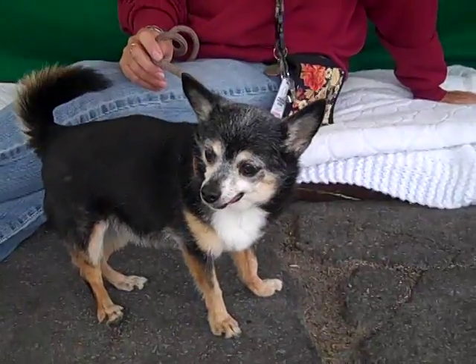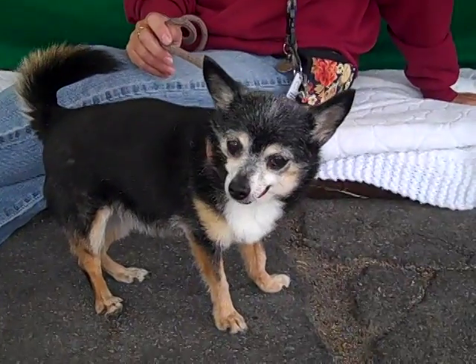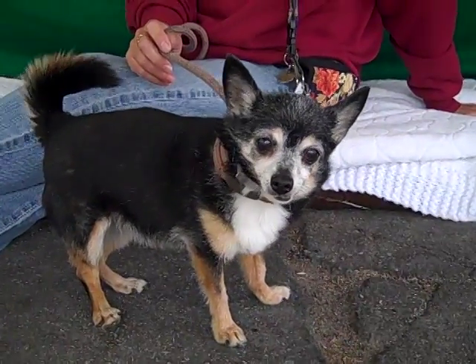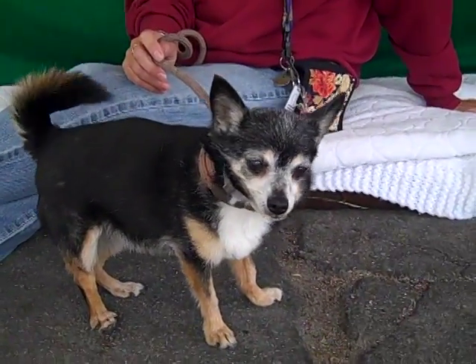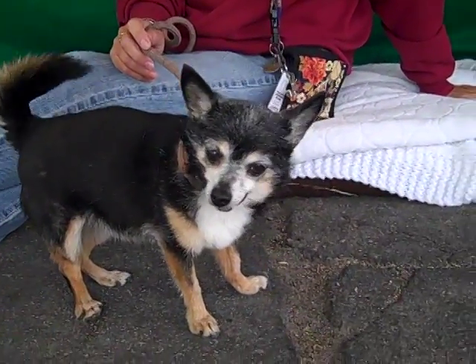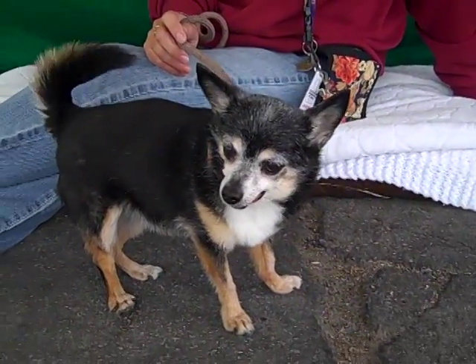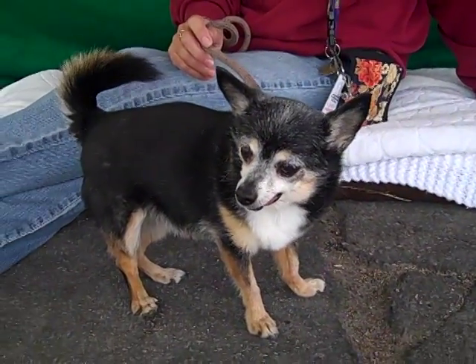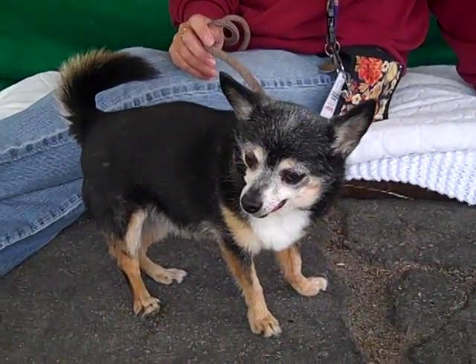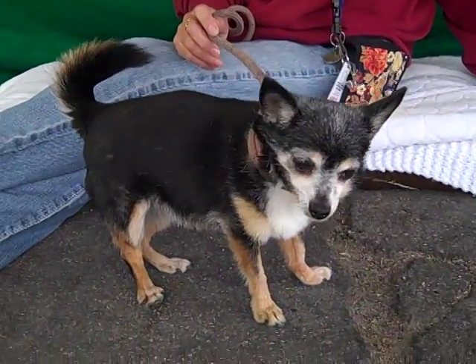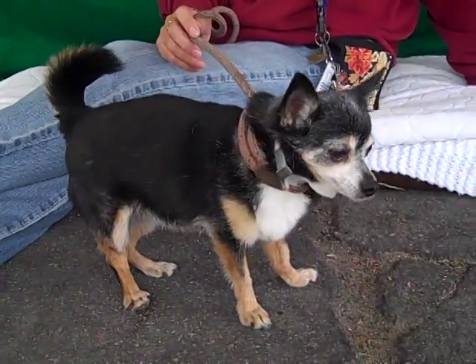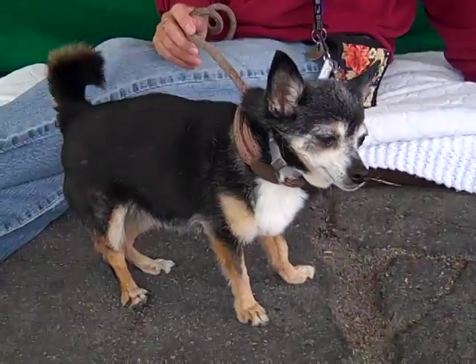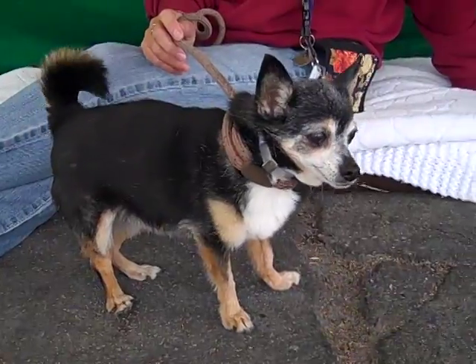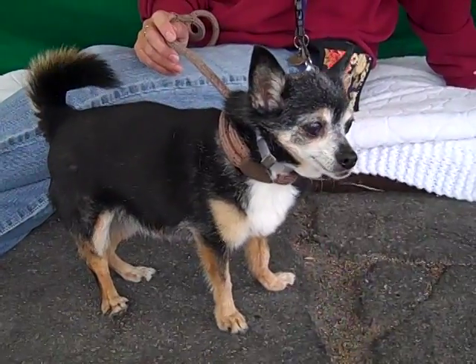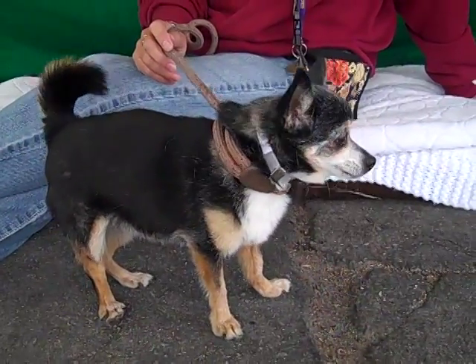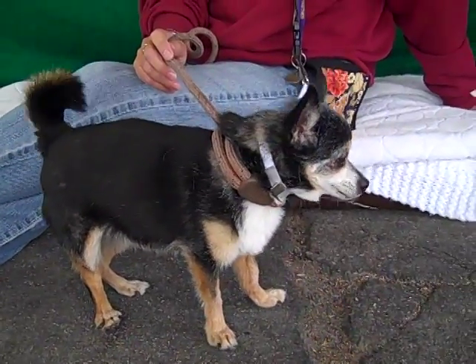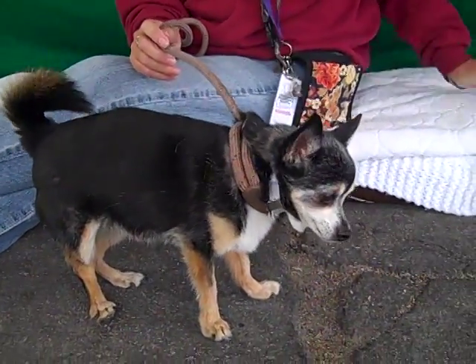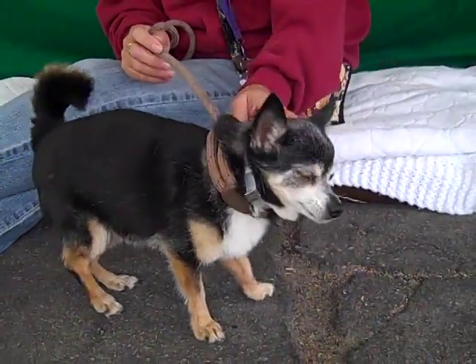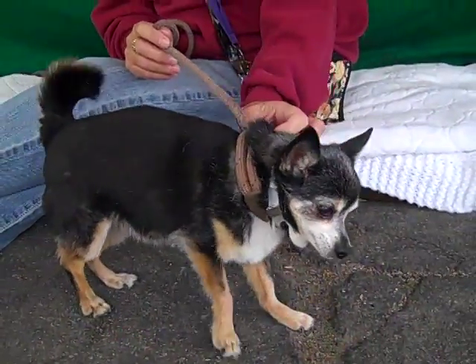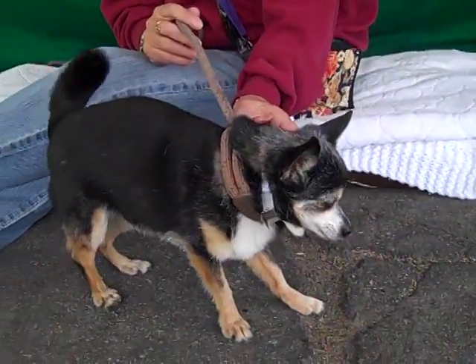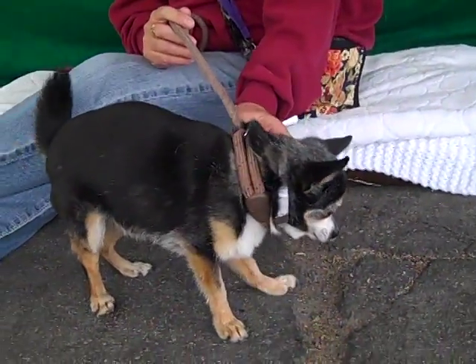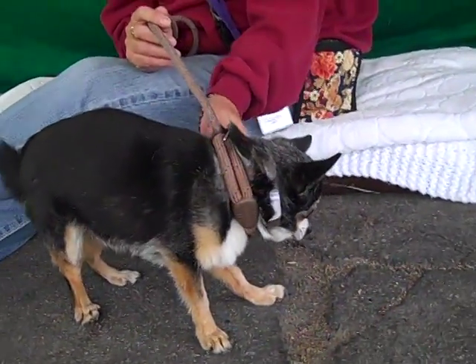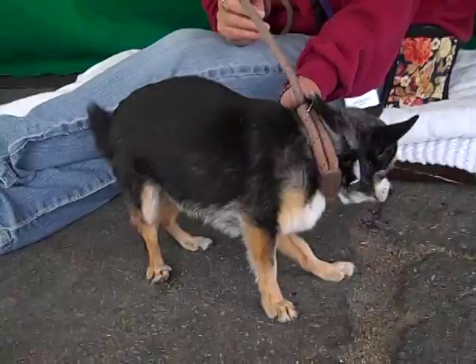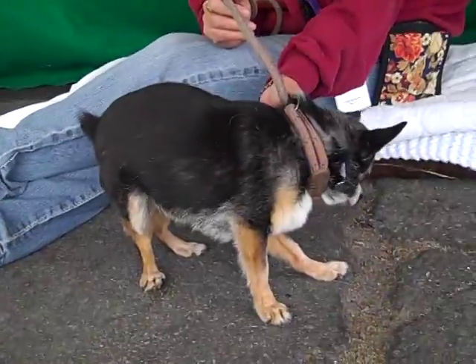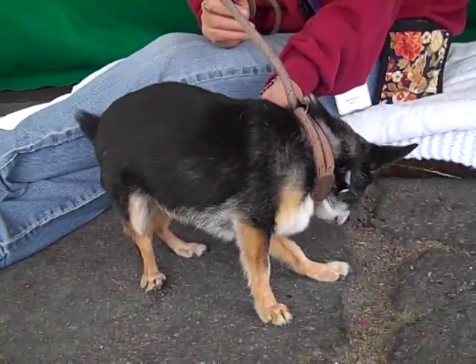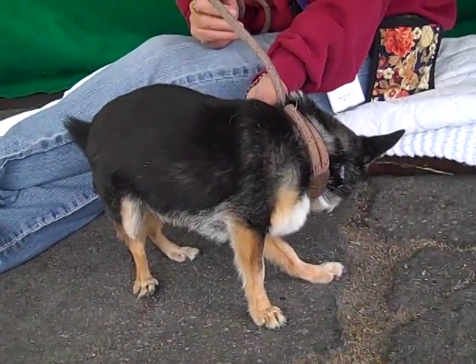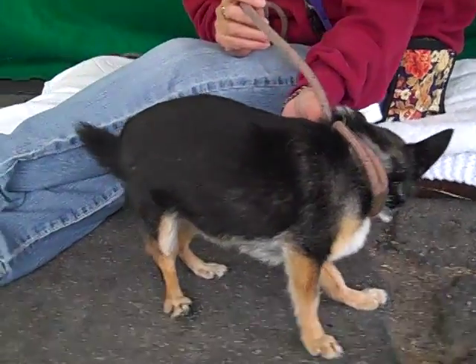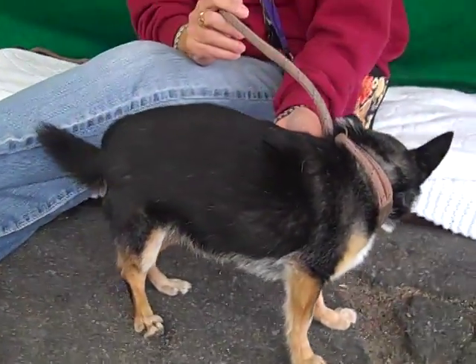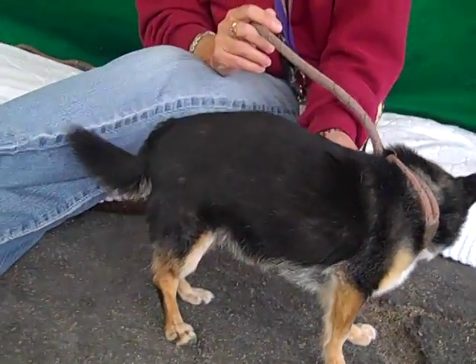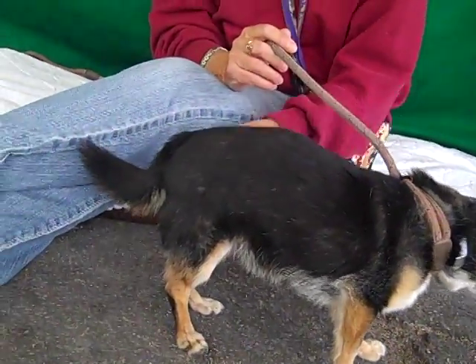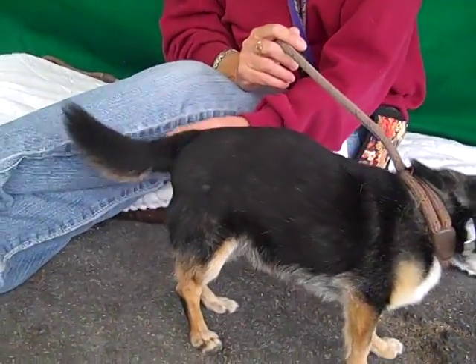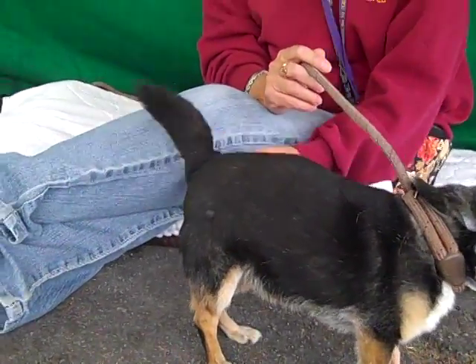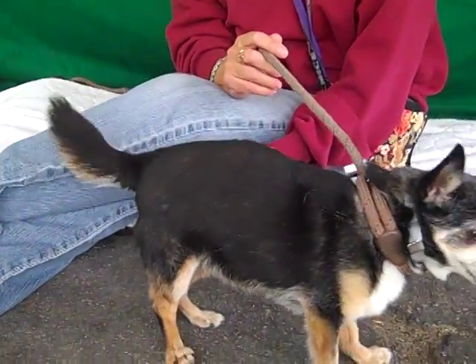Alright, look at this cute little tail go. This is Petunia and Petunia's ID number is 84789657. Petunia is, we think, a chihuahua — obviously a chihuahua mix — so we think maybe a little bit of Pom in her if you can see that curled up cute fluffy tail.